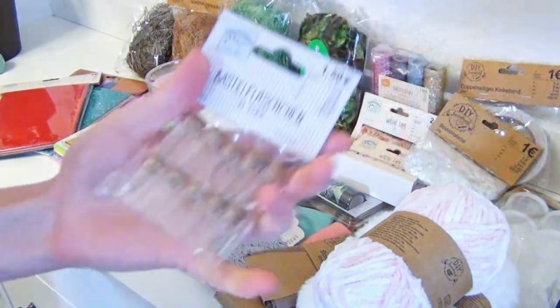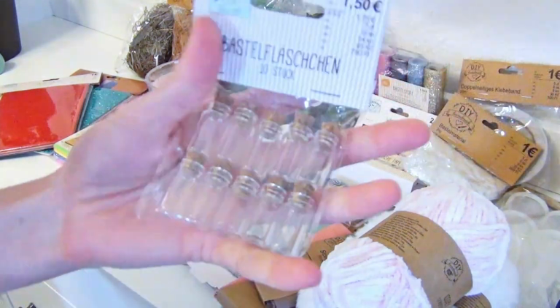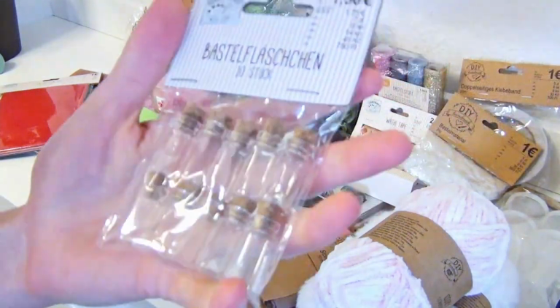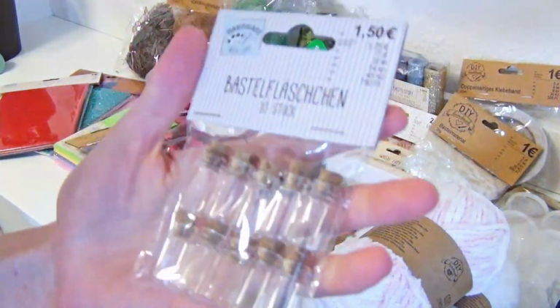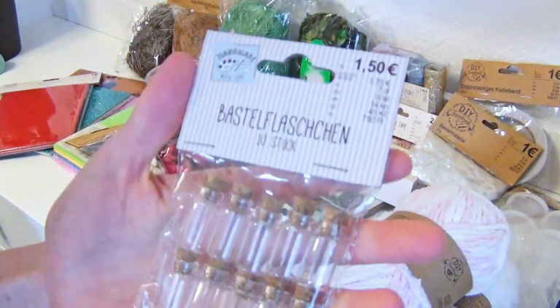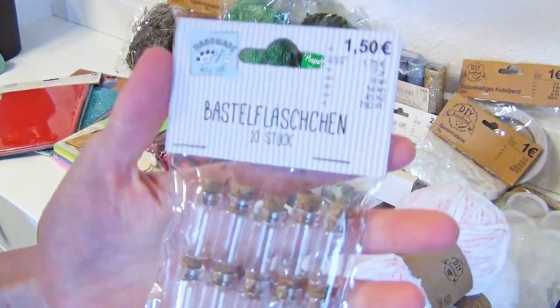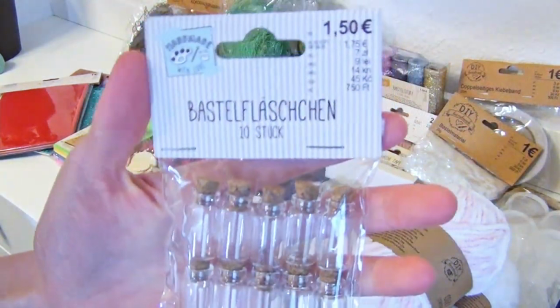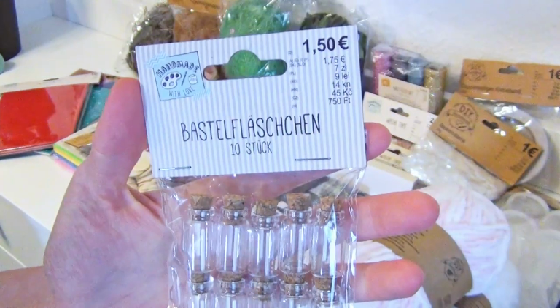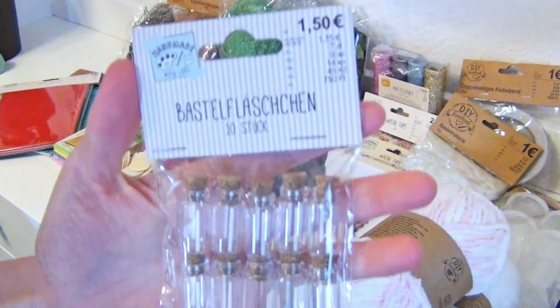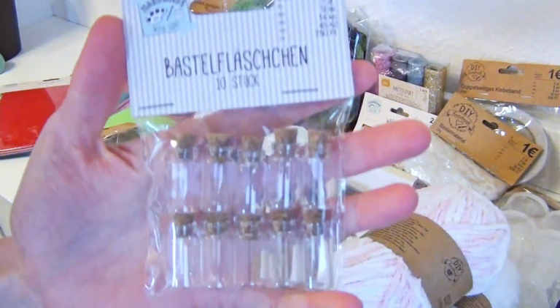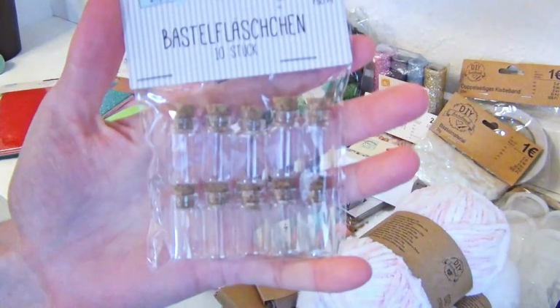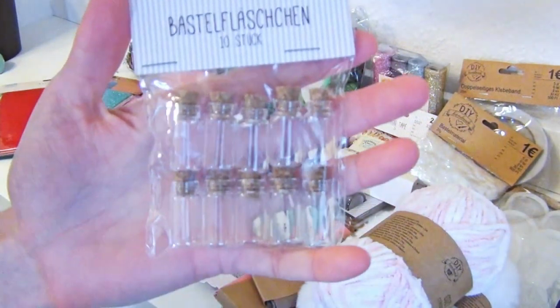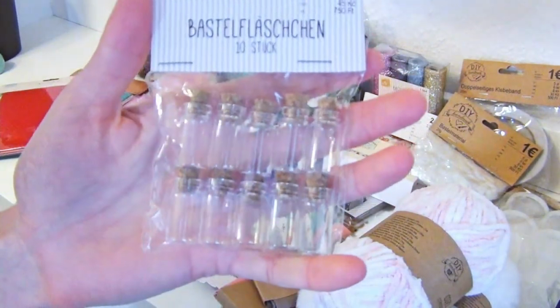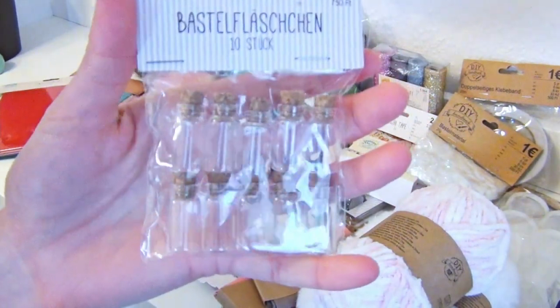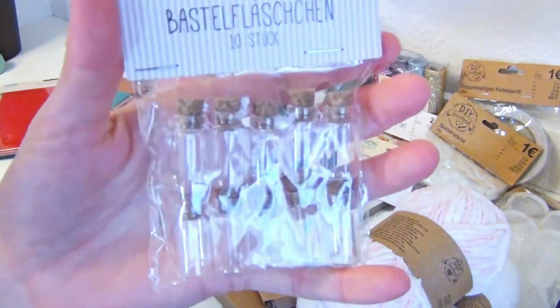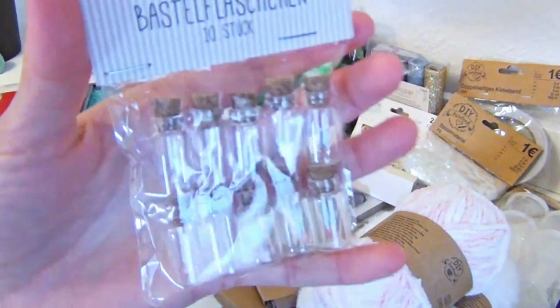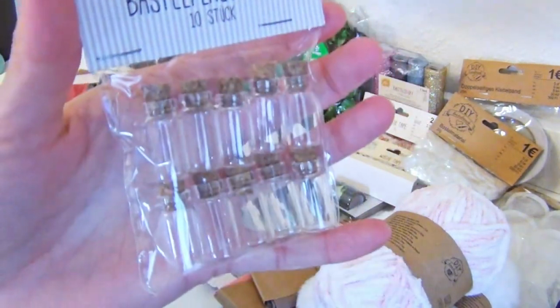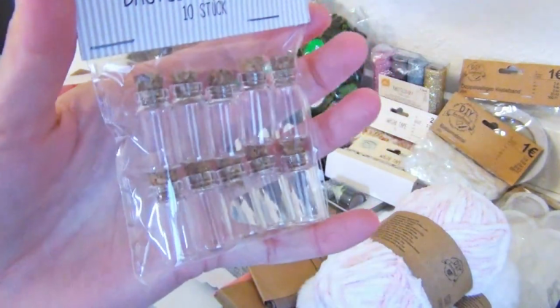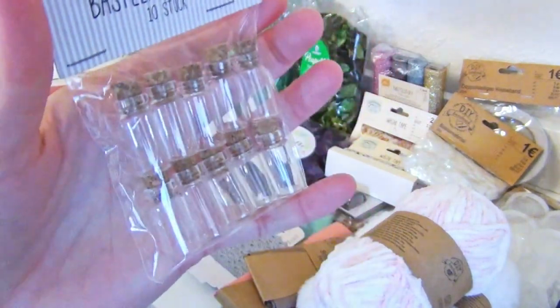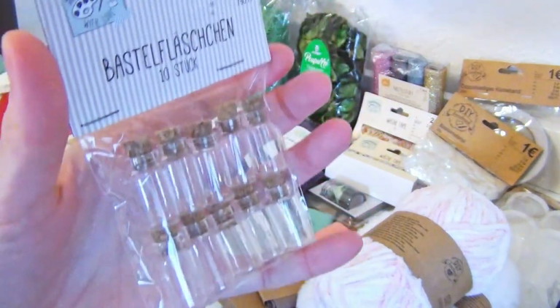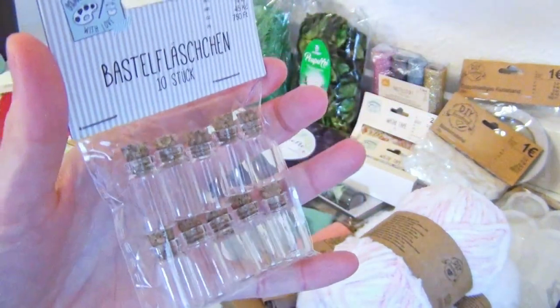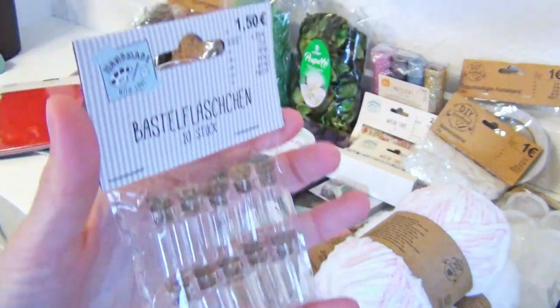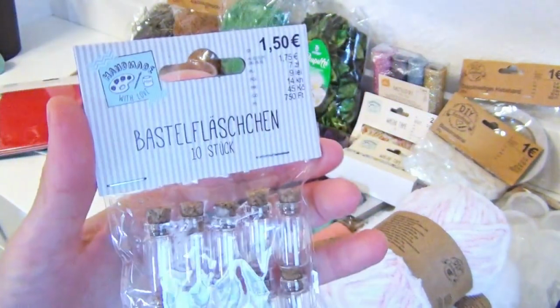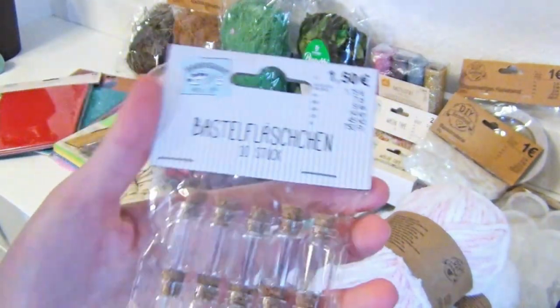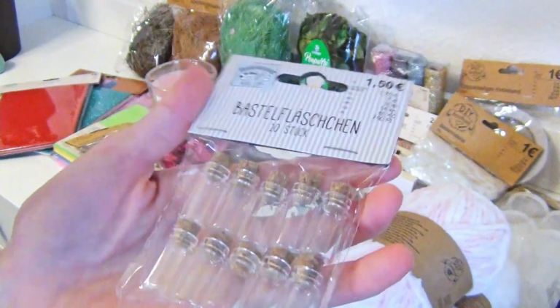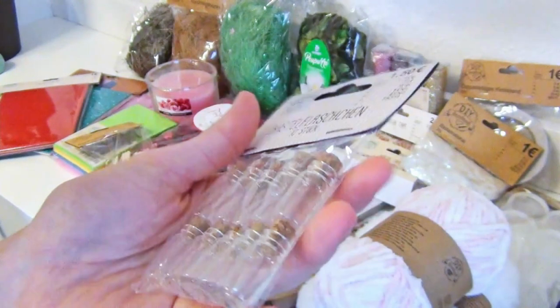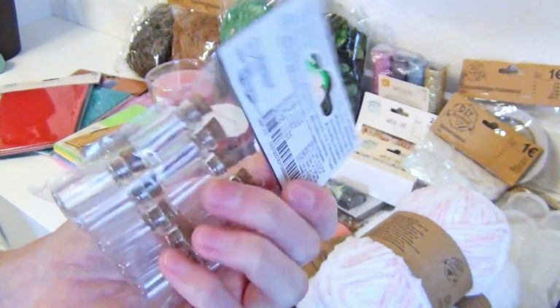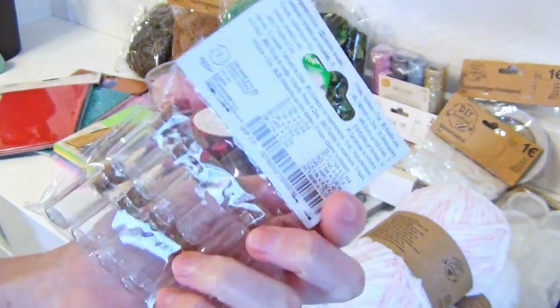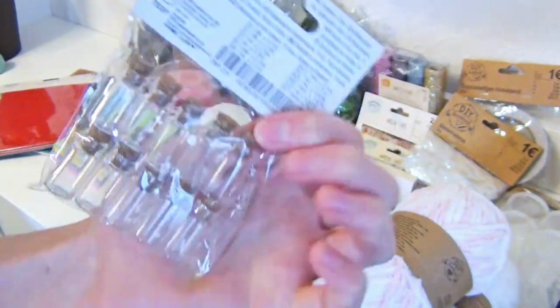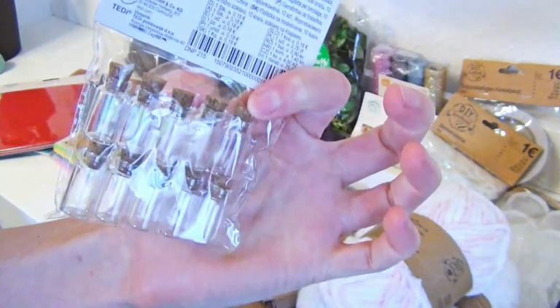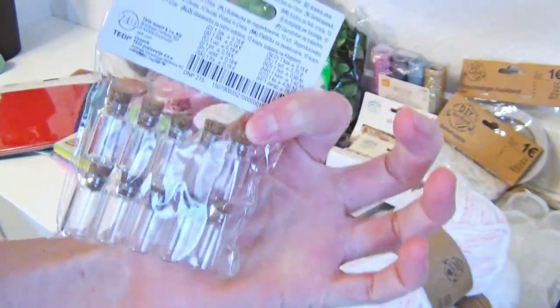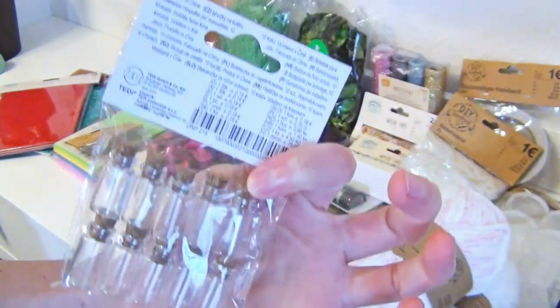I have also found these tiny crafting bottles. They look so cute. I could make charms out of them or just miniature decorations with clay.